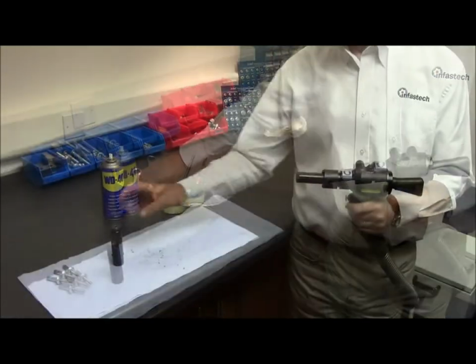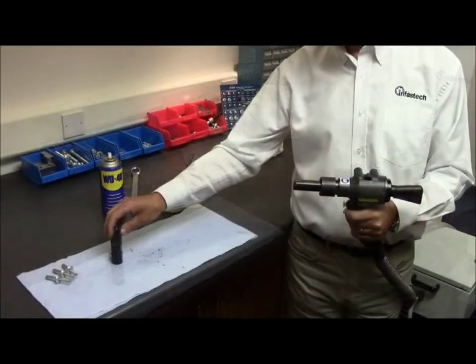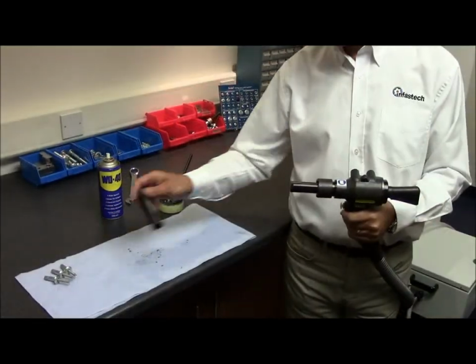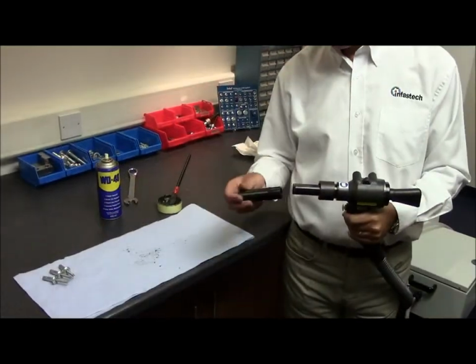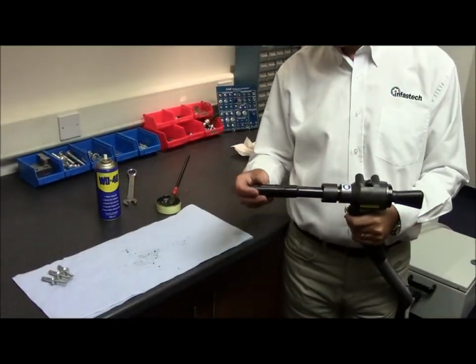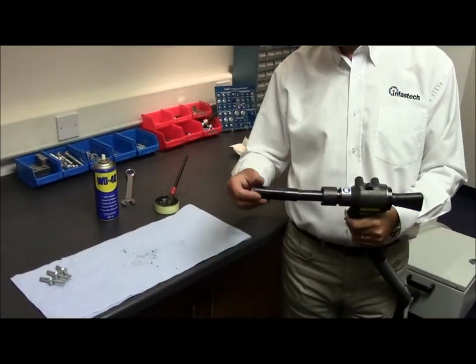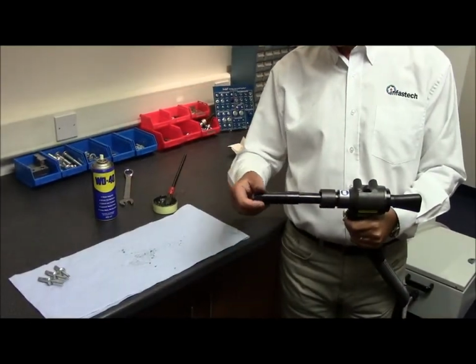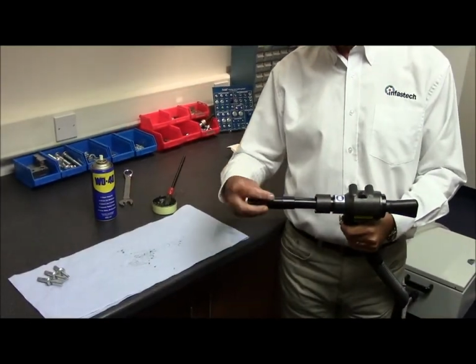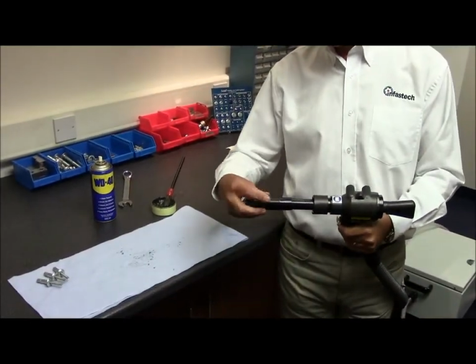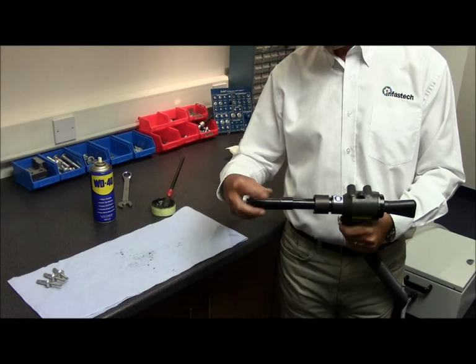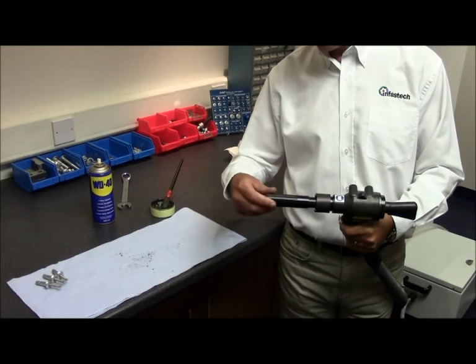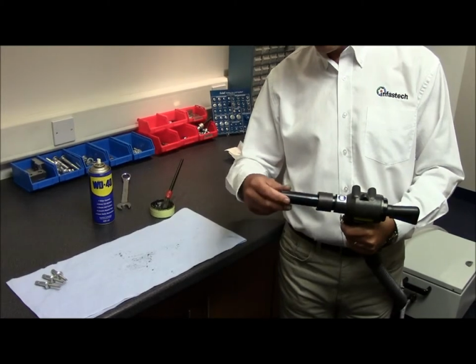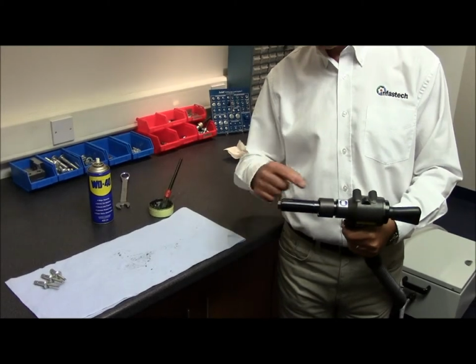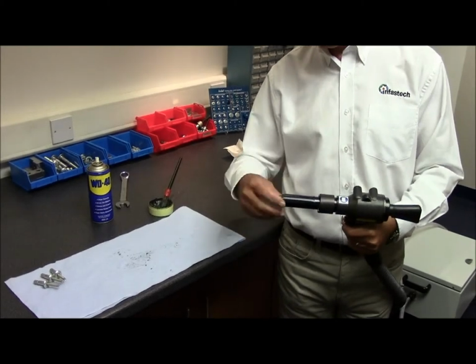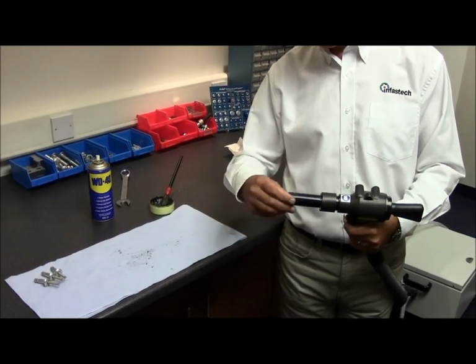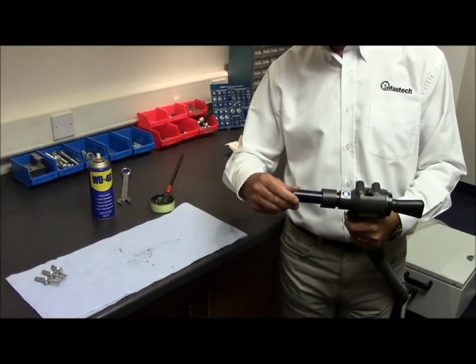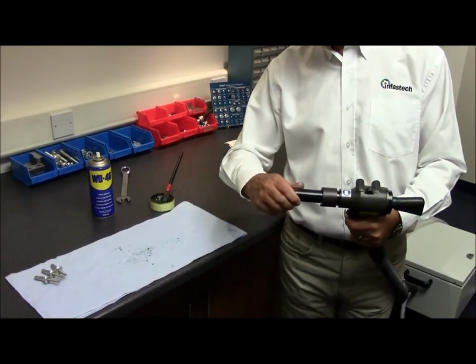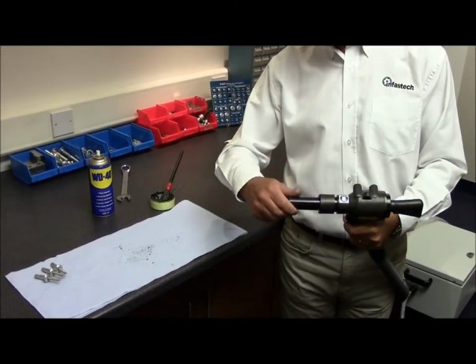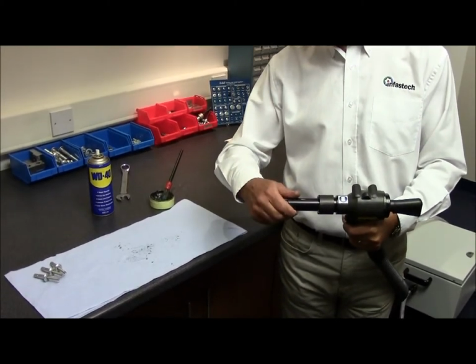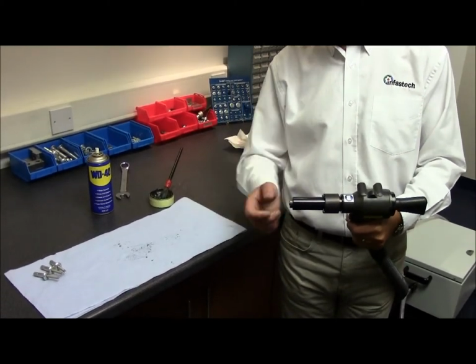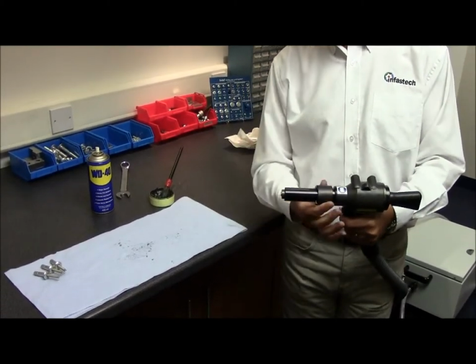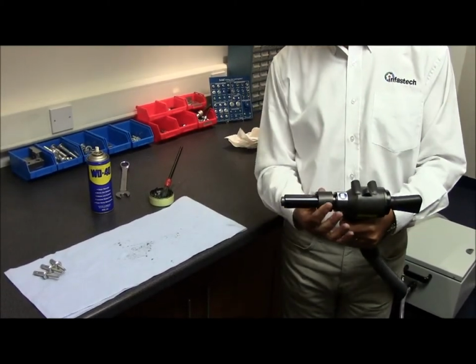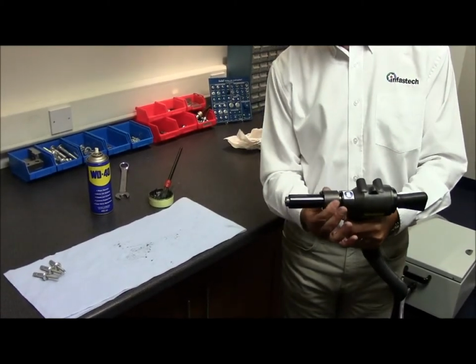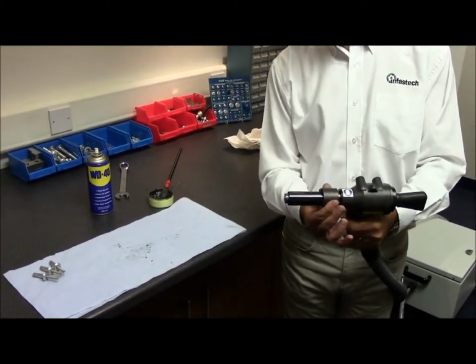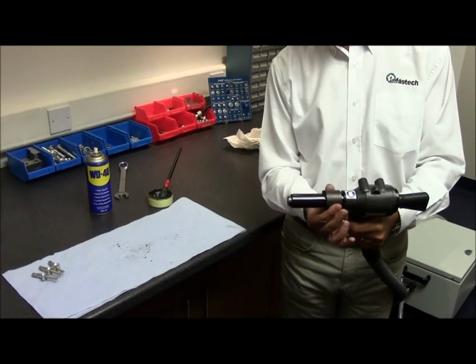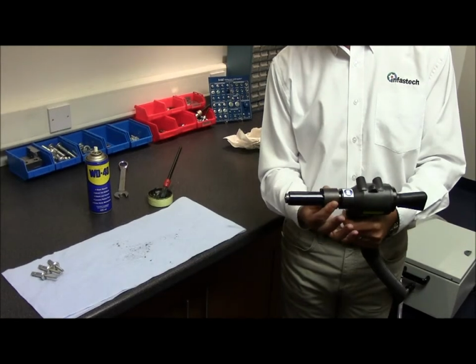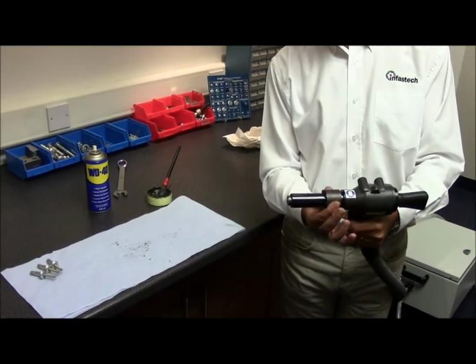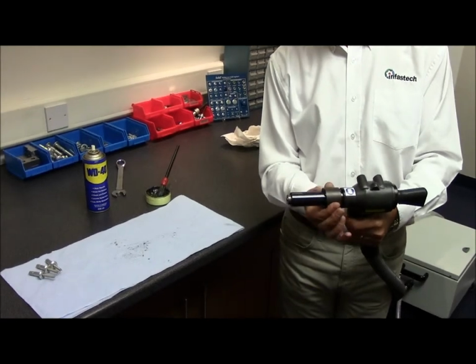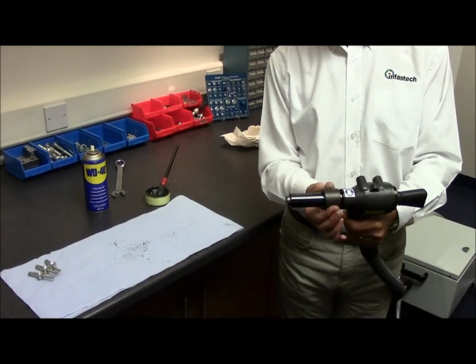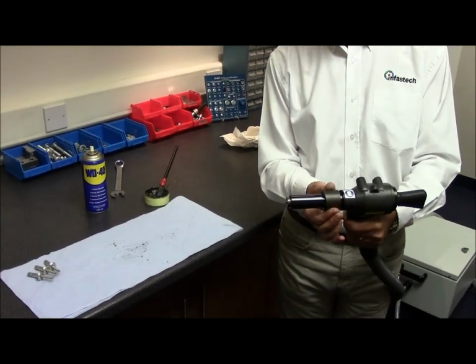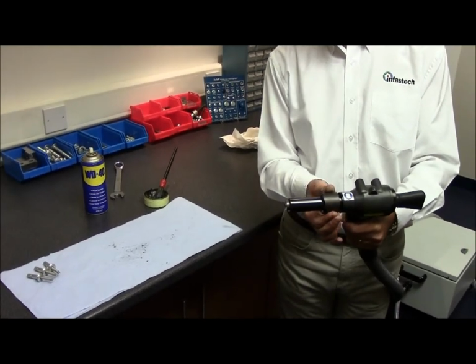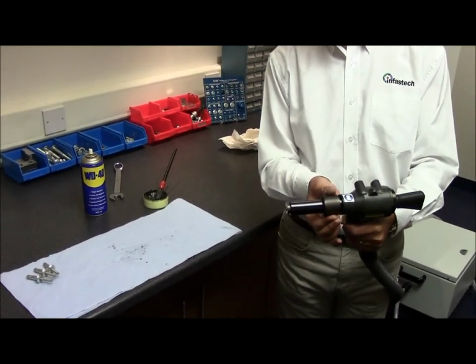Place the outer casing over the jaw spreader ensuring the two lugs are located within the locking ring. Half turn. Half turn the locking ring — it will spring back when it locates in its recess.